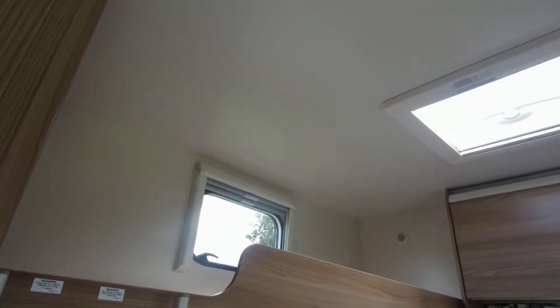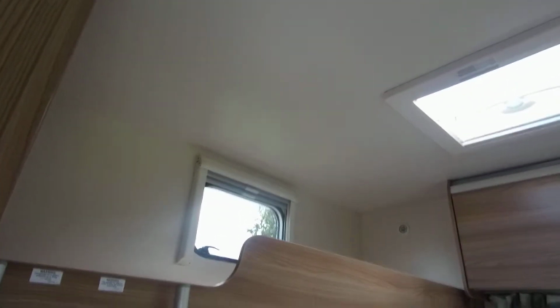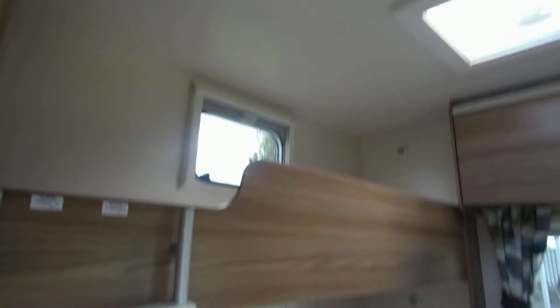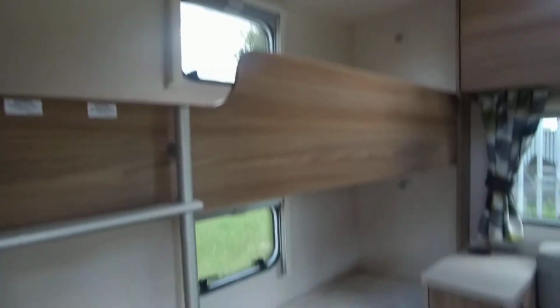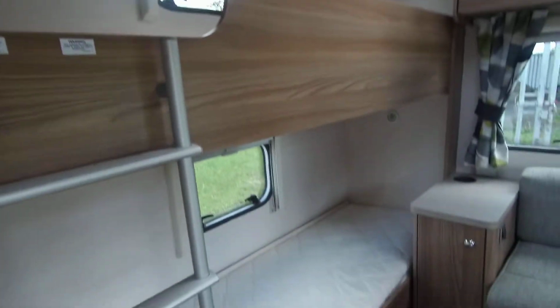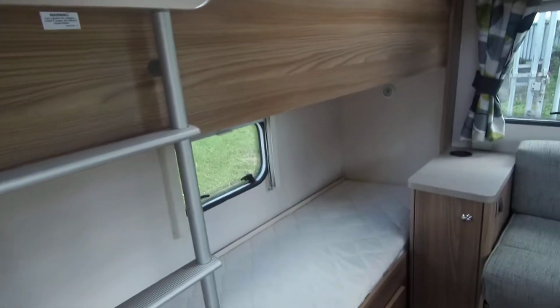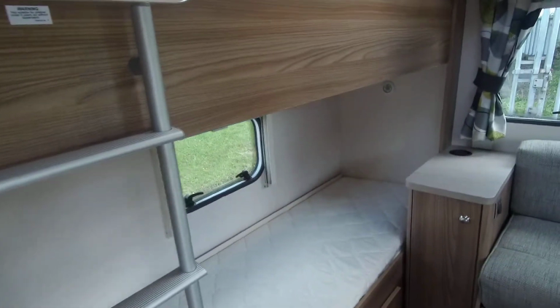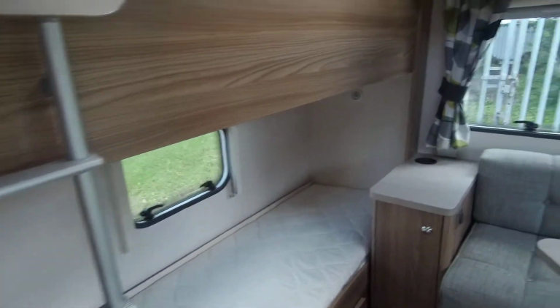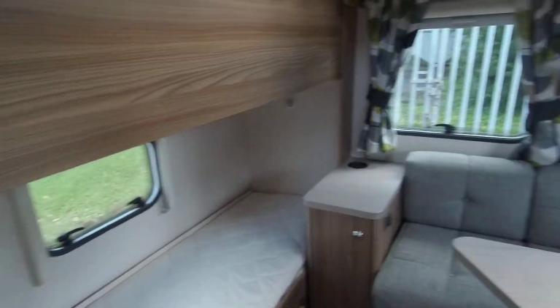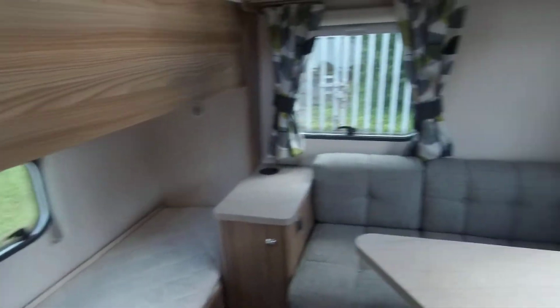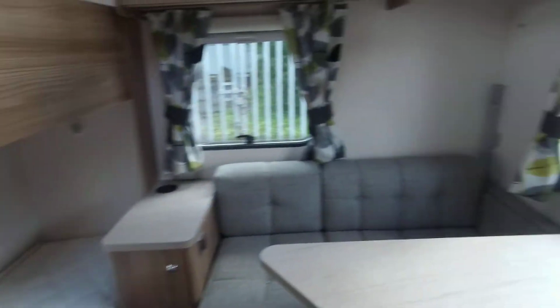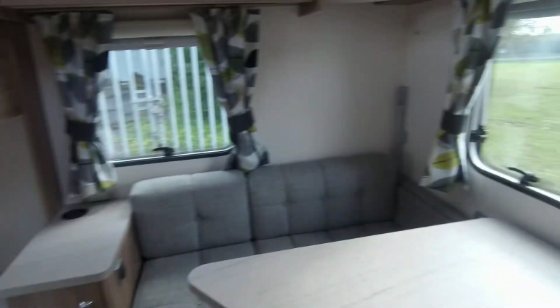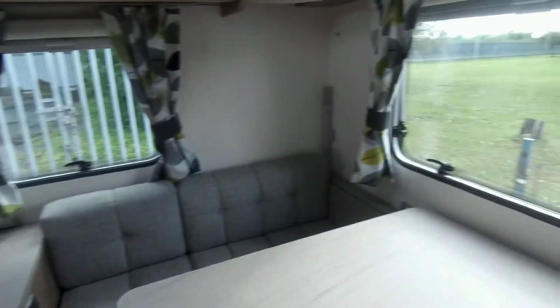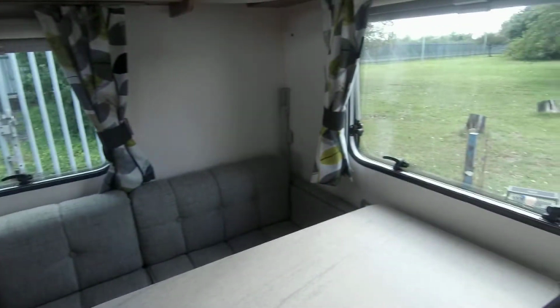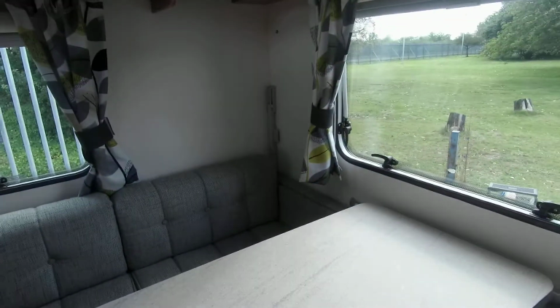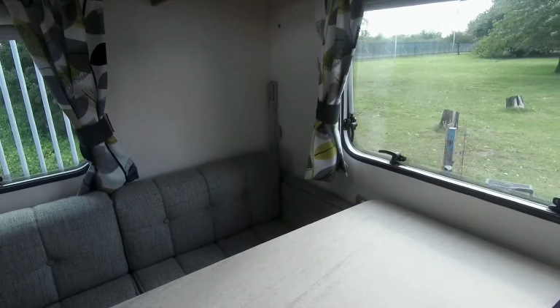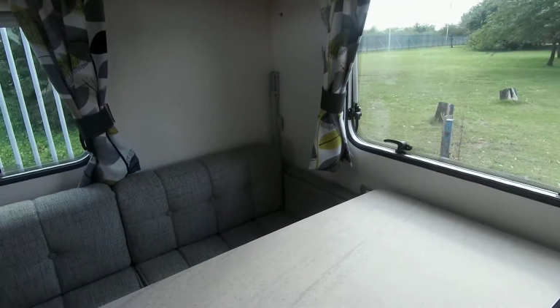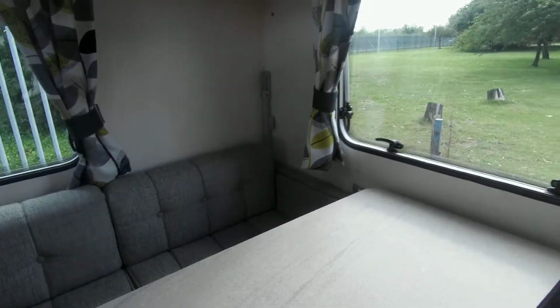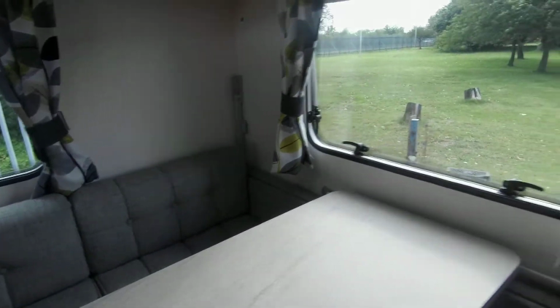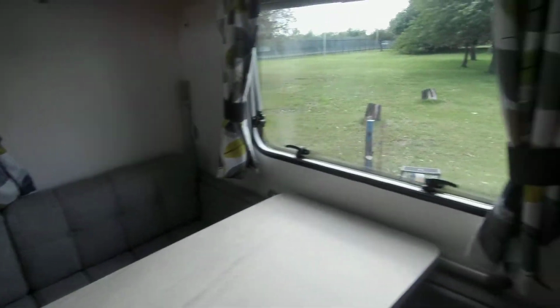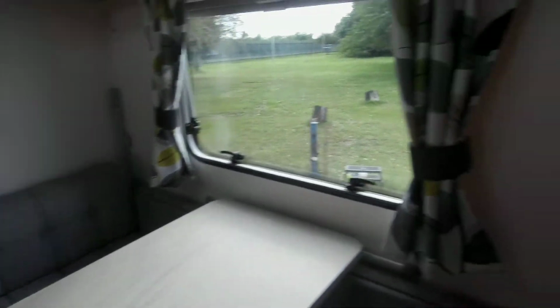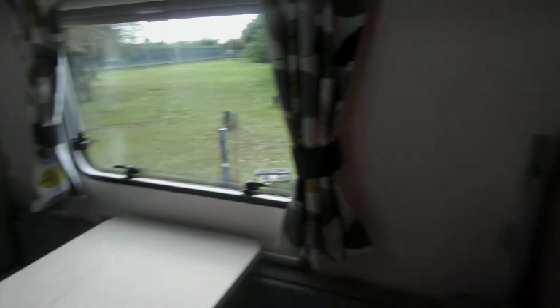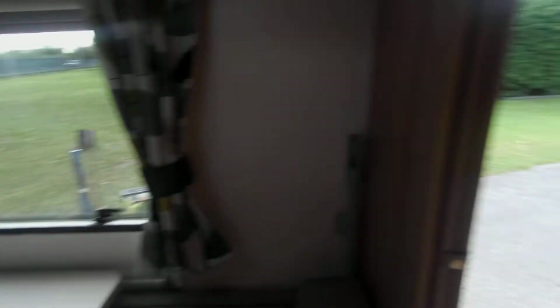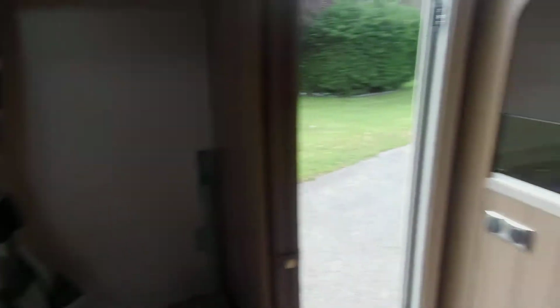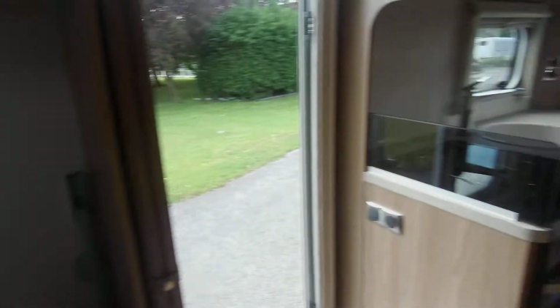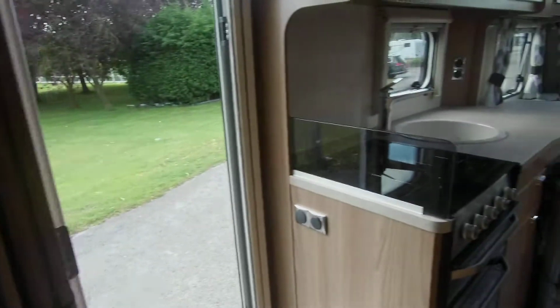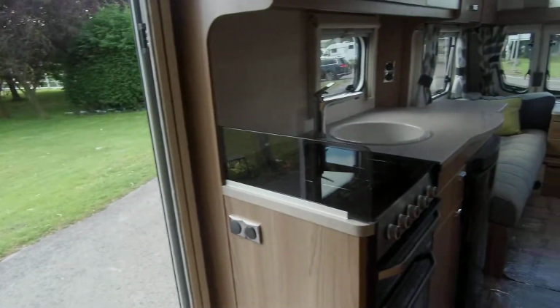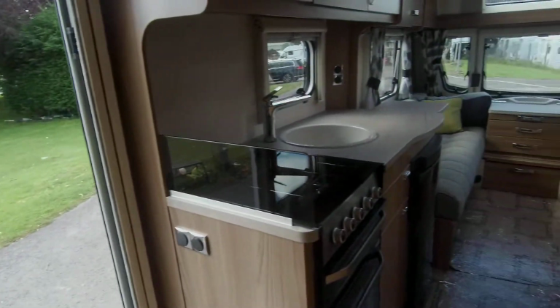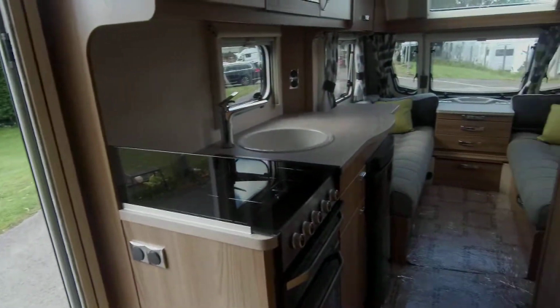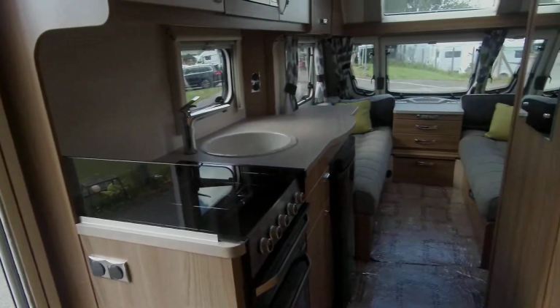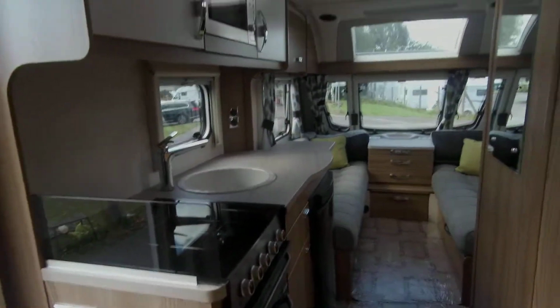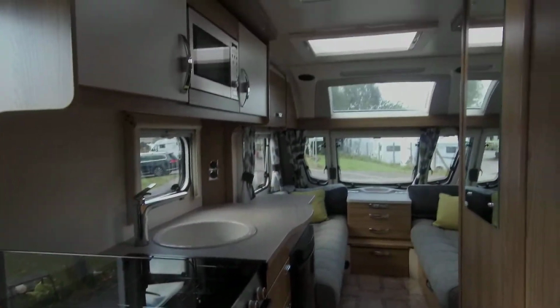Get in touch with us here at Donny Mart Leisure if you're looking for a 6 berth family caravan. This is the Swift Sprite Major 6. Thanks.